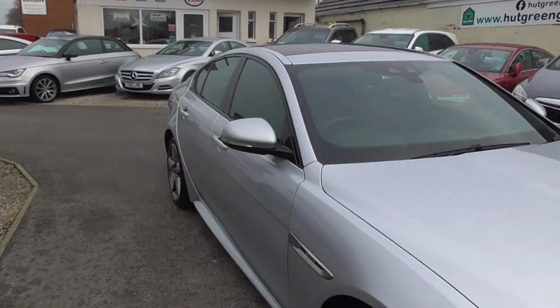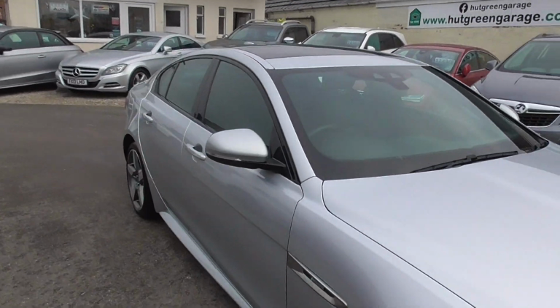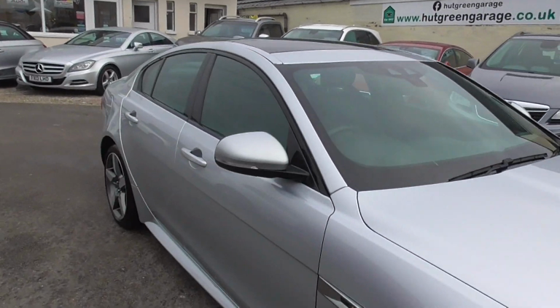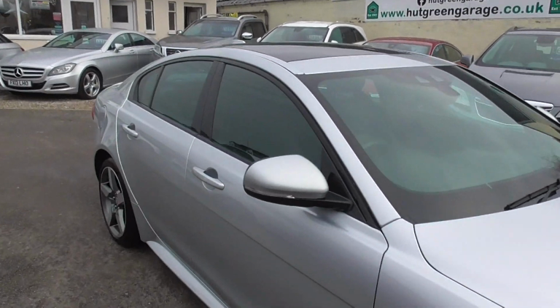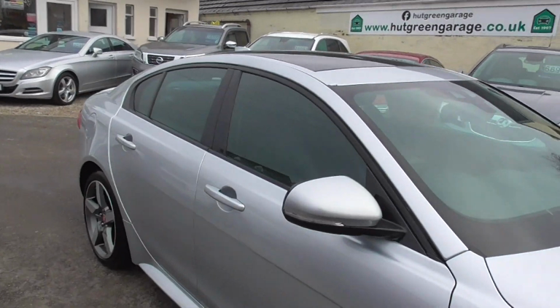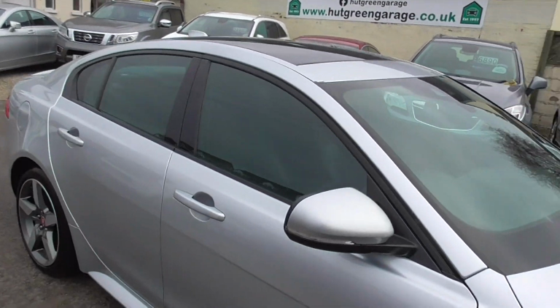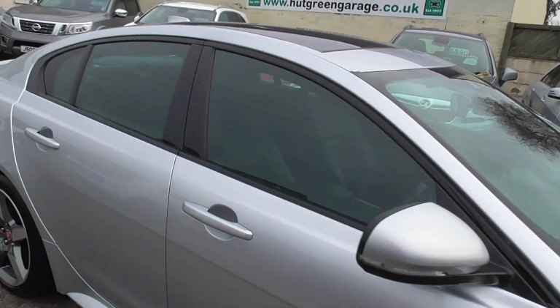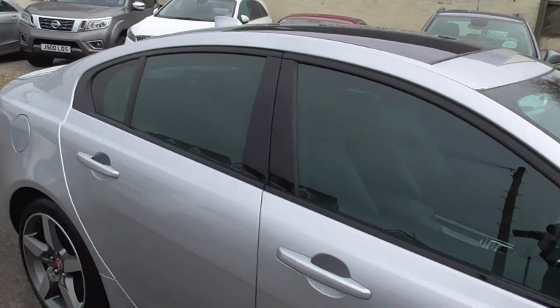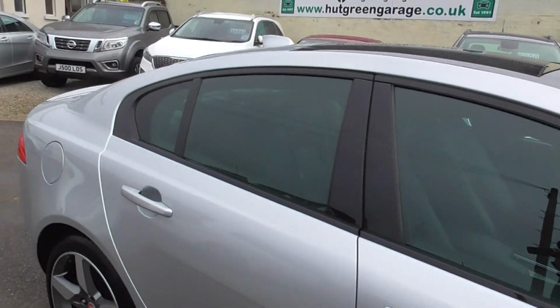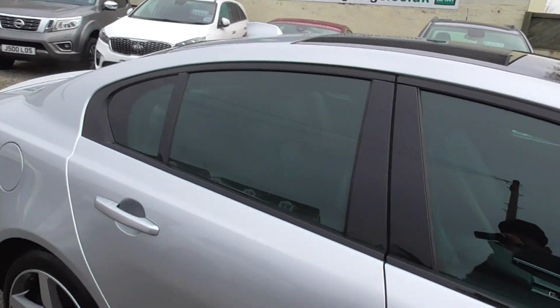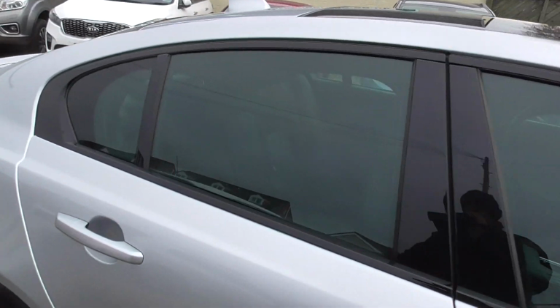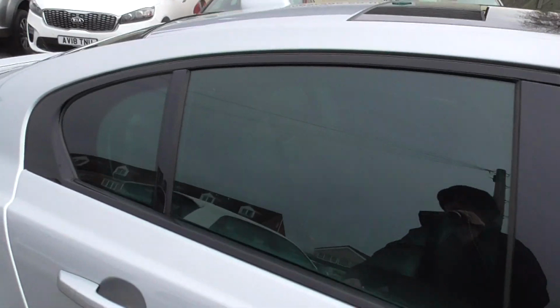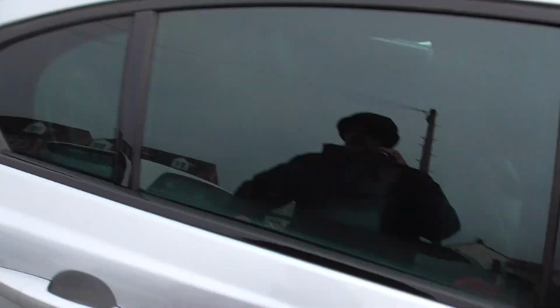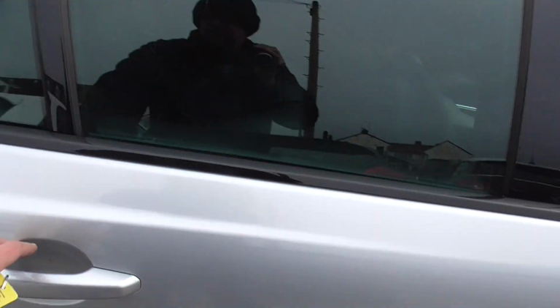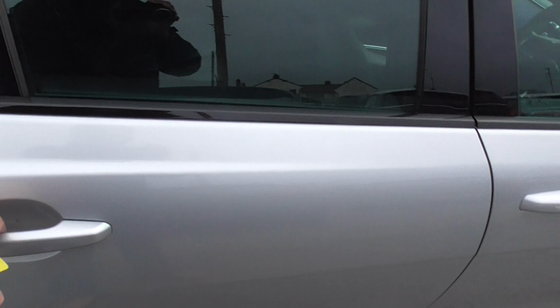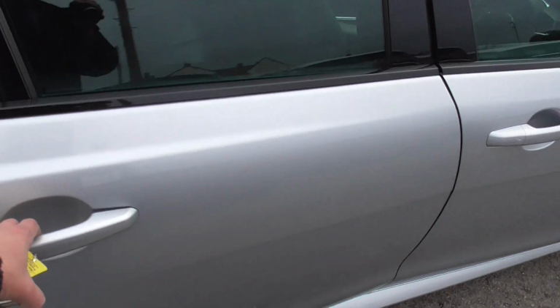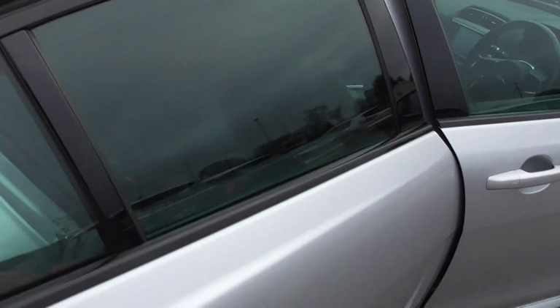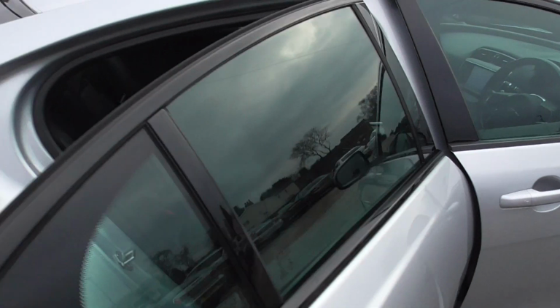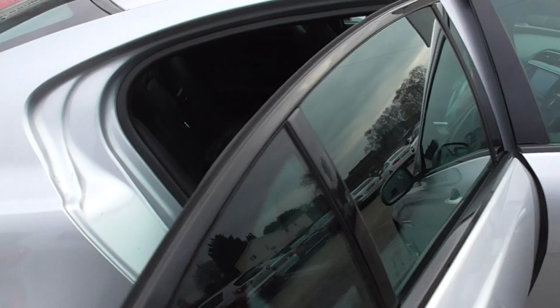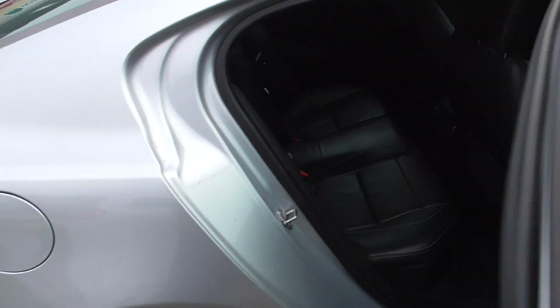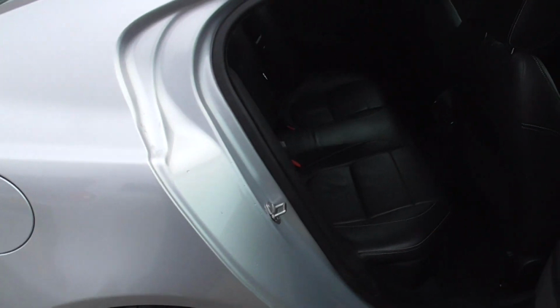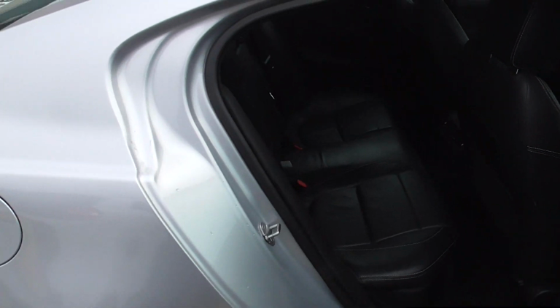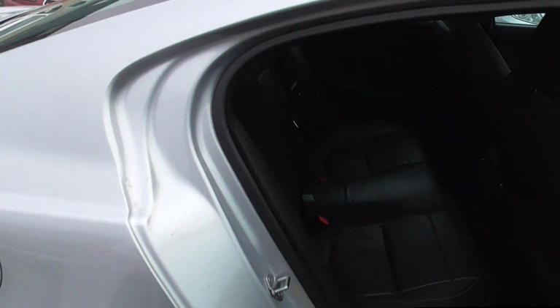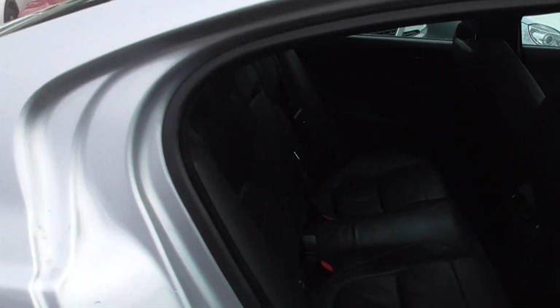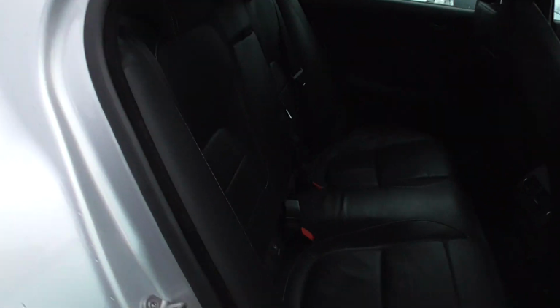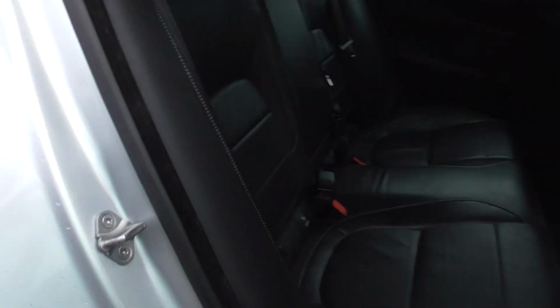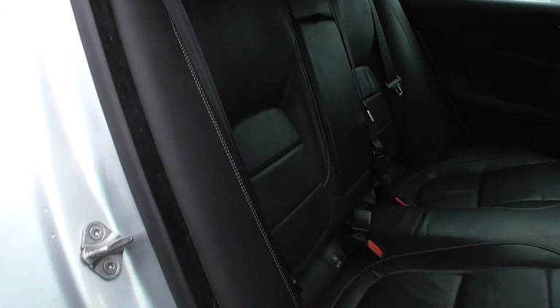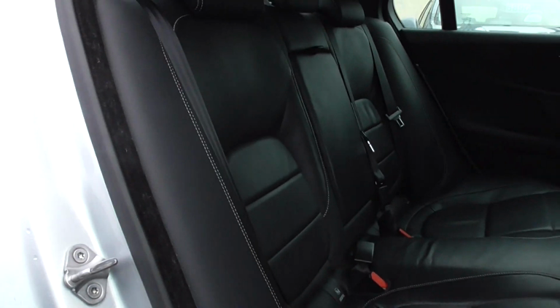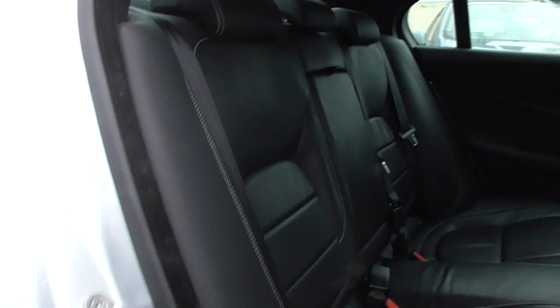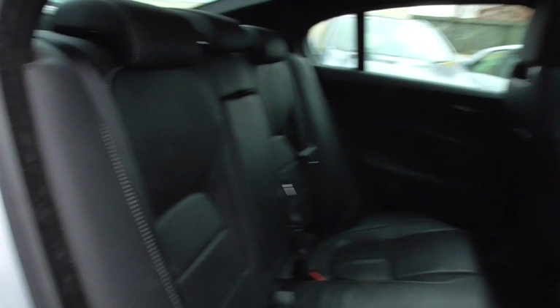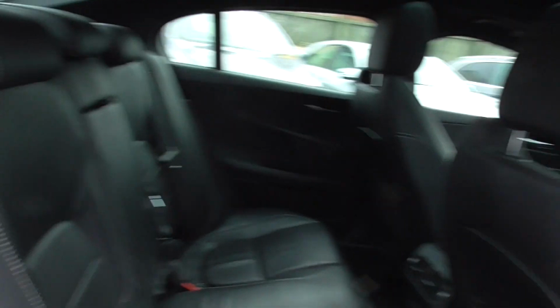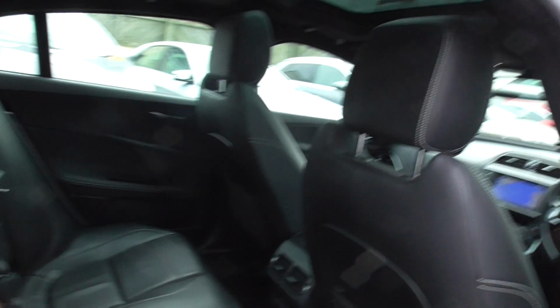It does drive superbly so I truly recommend you come and have a drive in it — it's really nice. Like I said, full black leather interior.